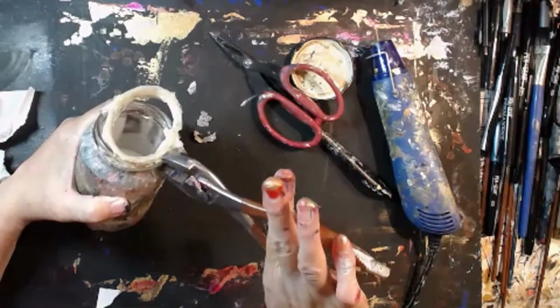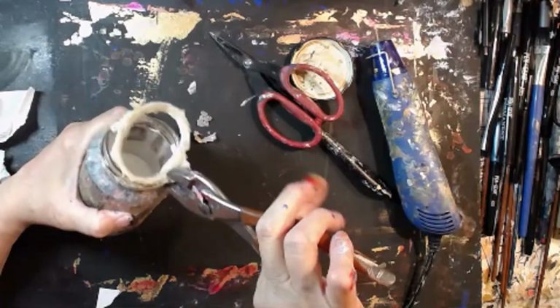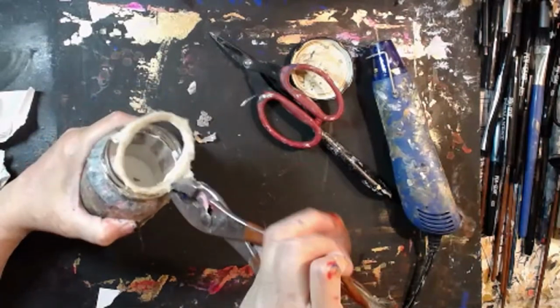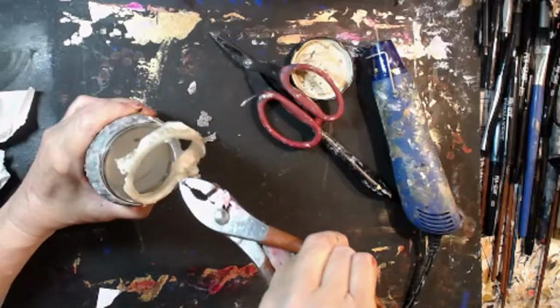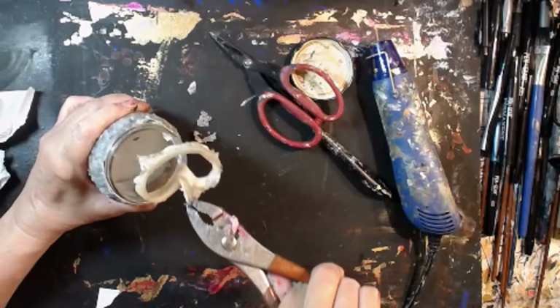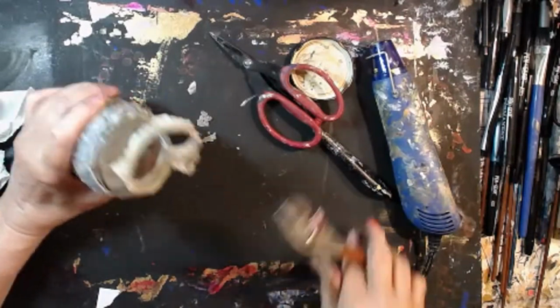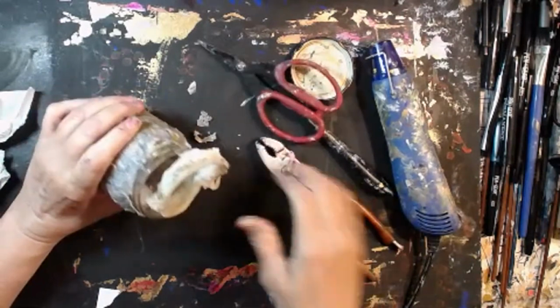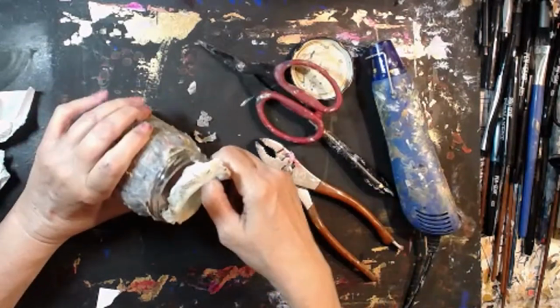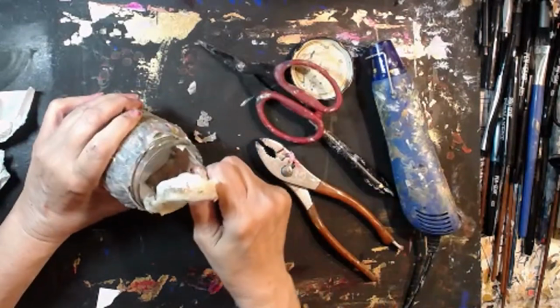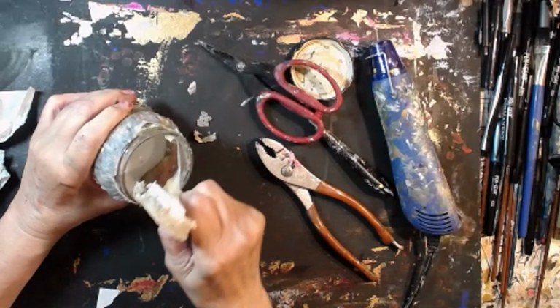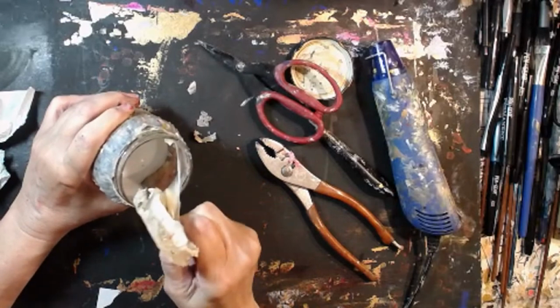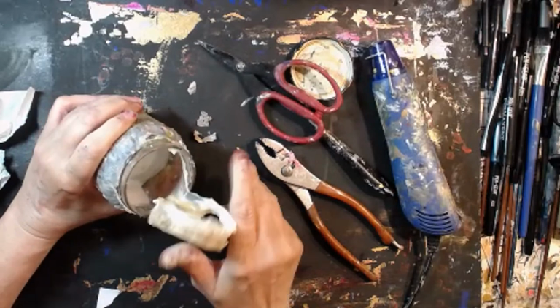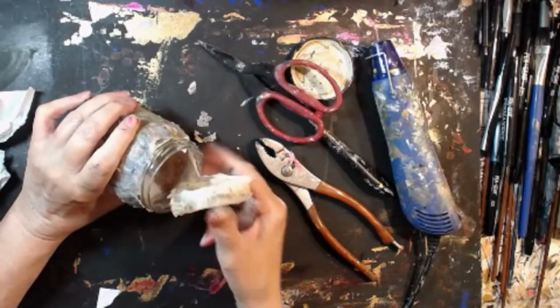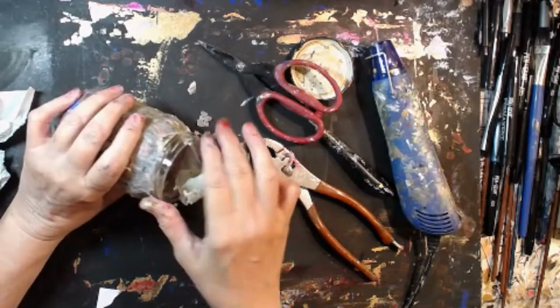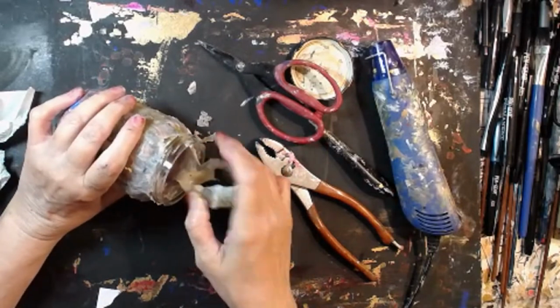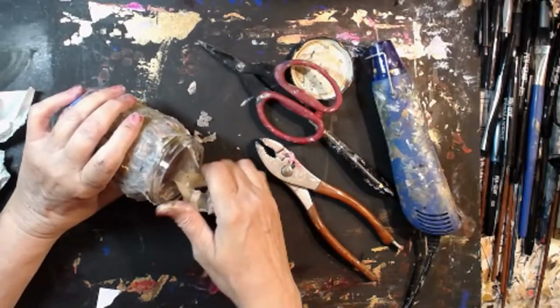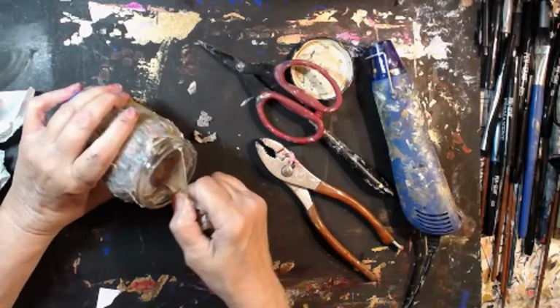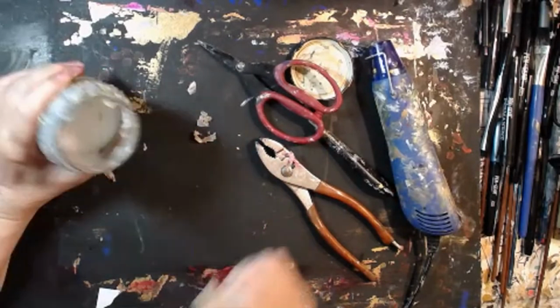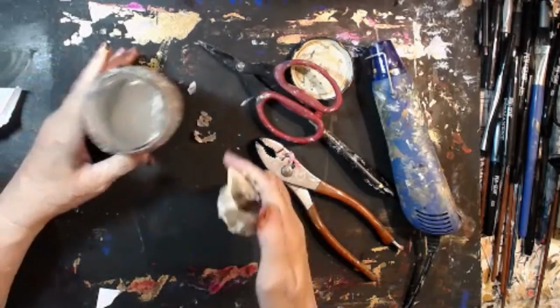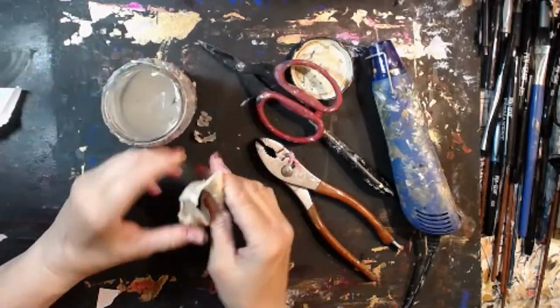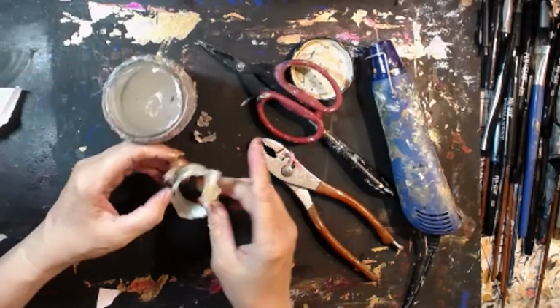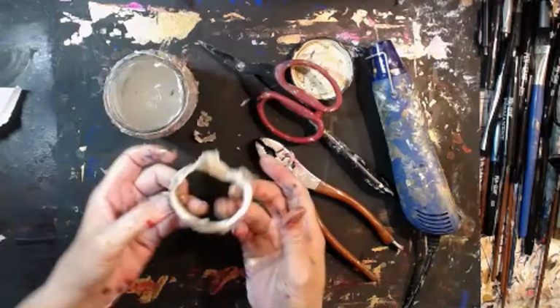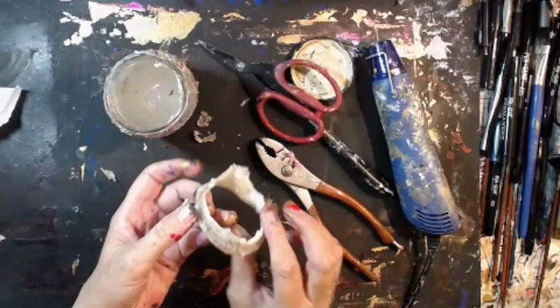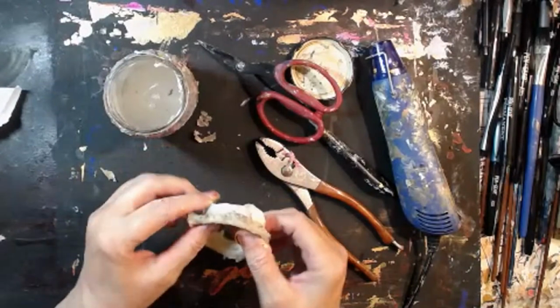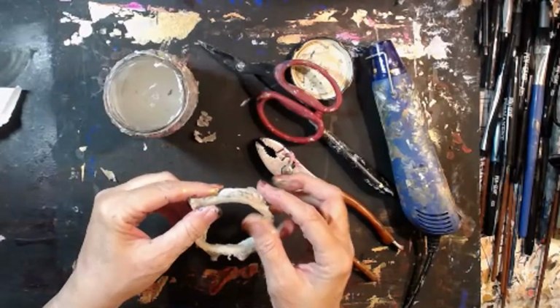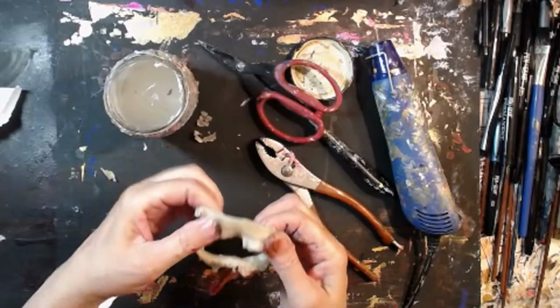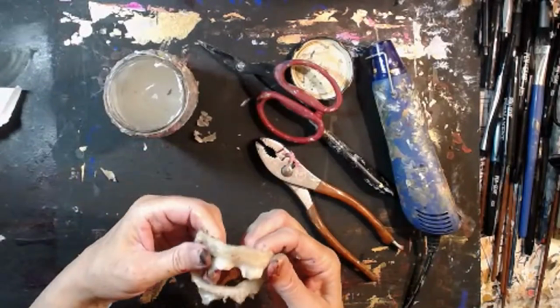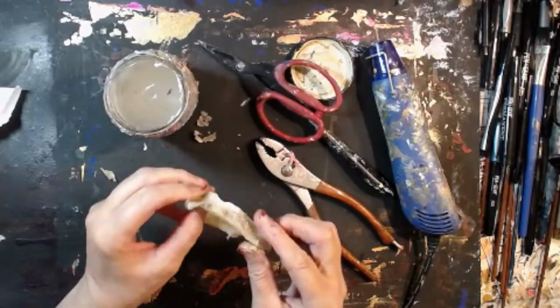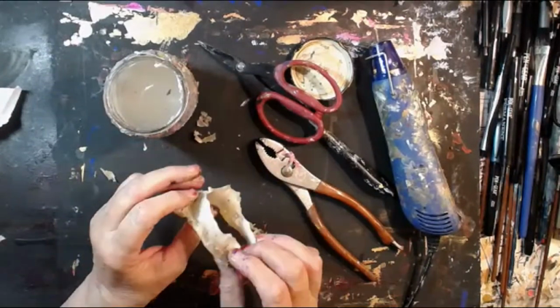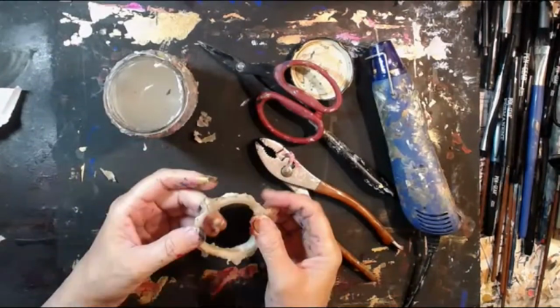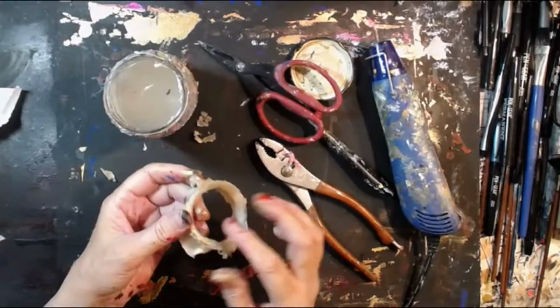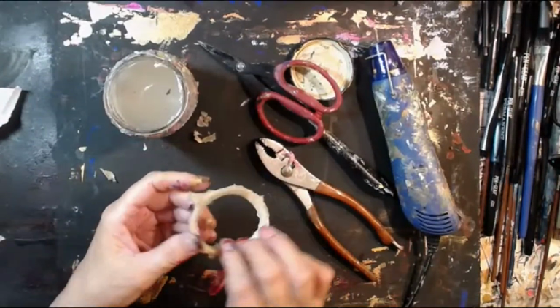I'm only doing this because I love my glue pot. I love my glue pot — it just means a lot. Look at that, look at that! No wonder I couldn't get anything closed.